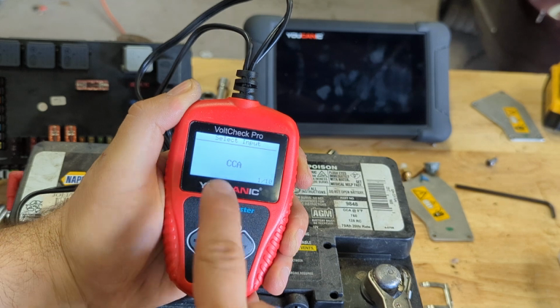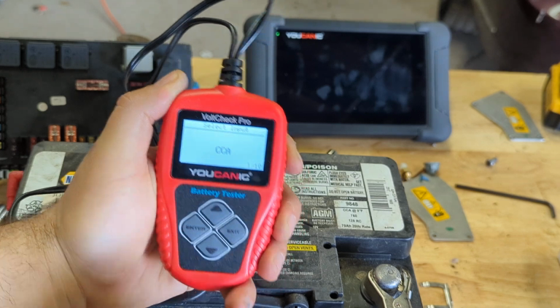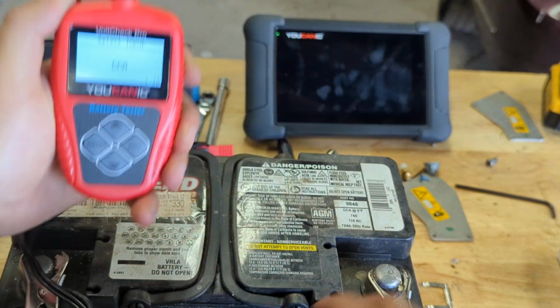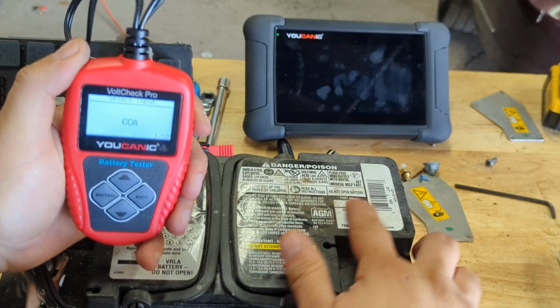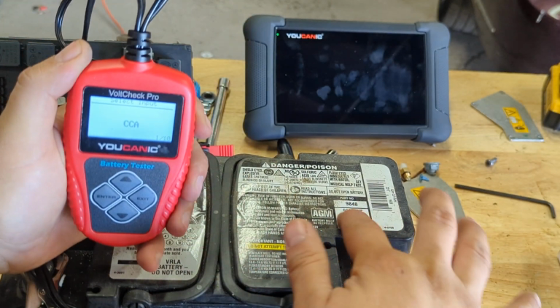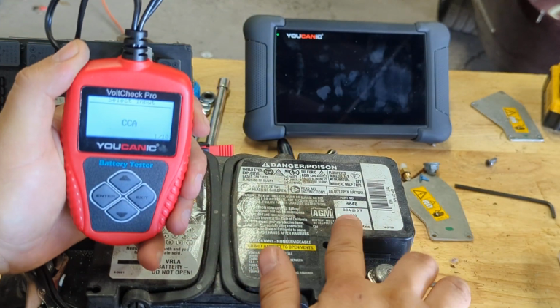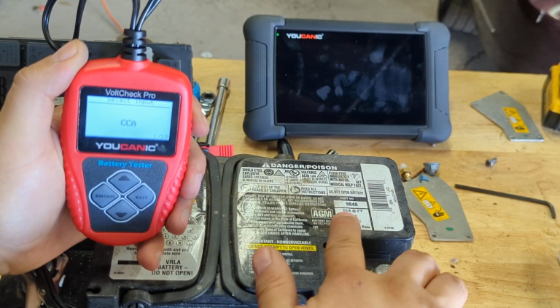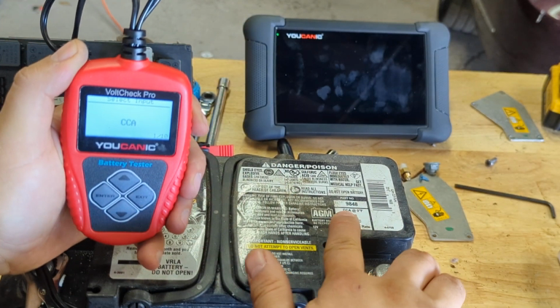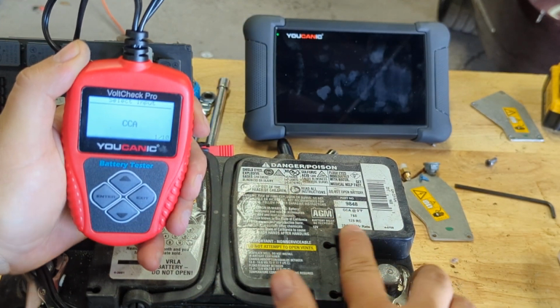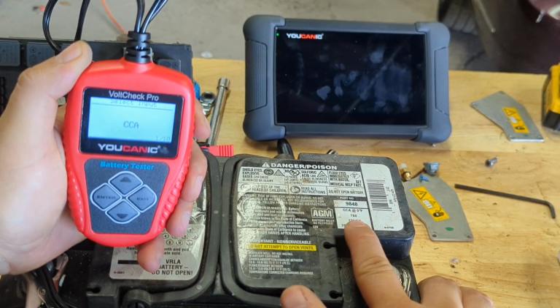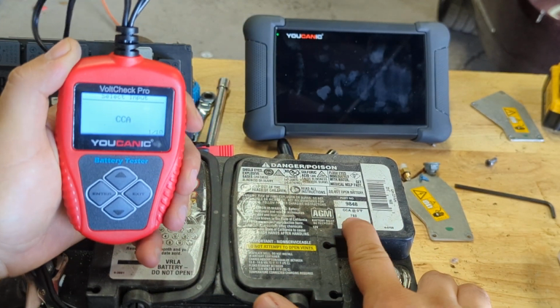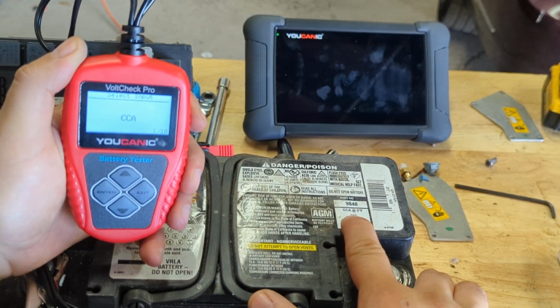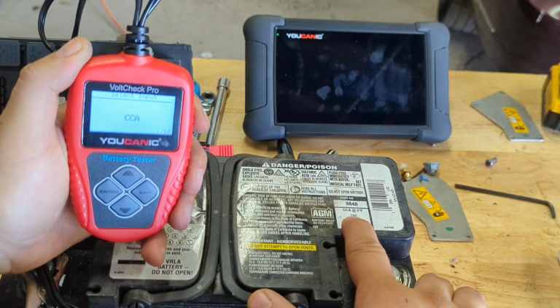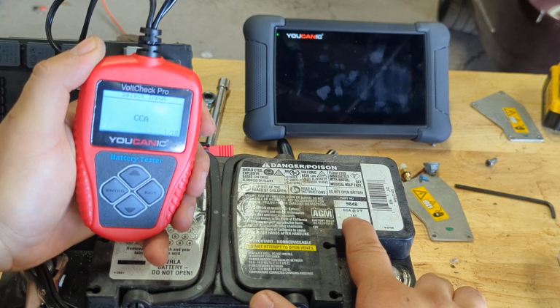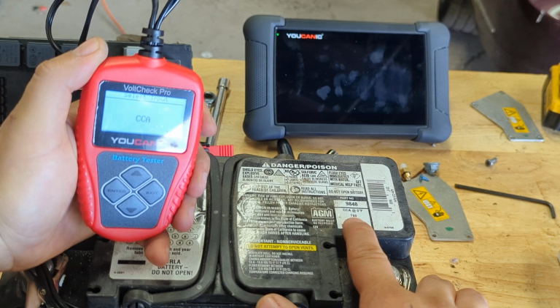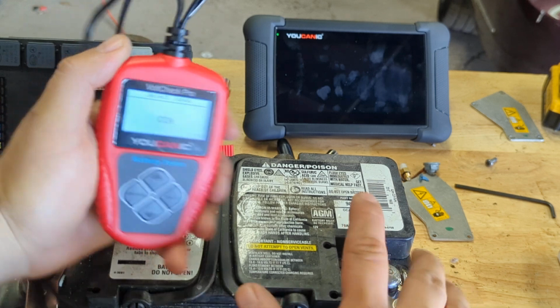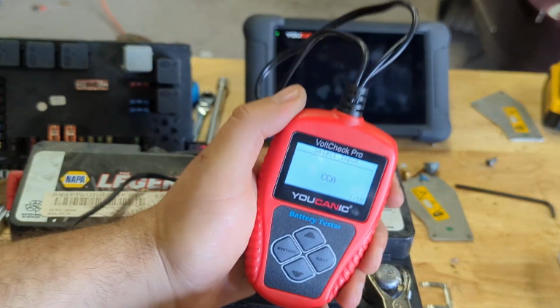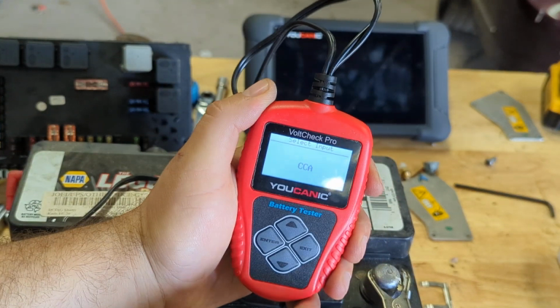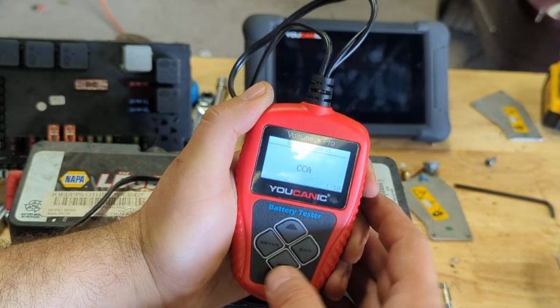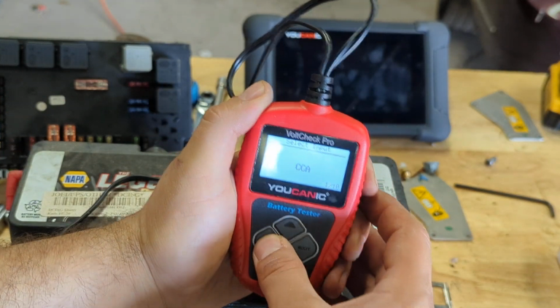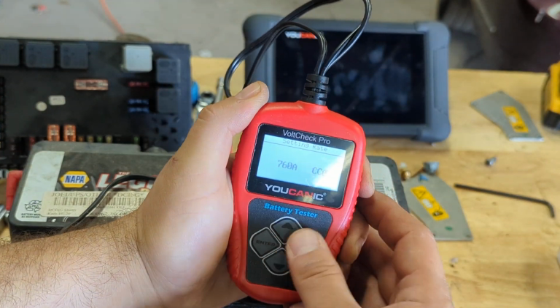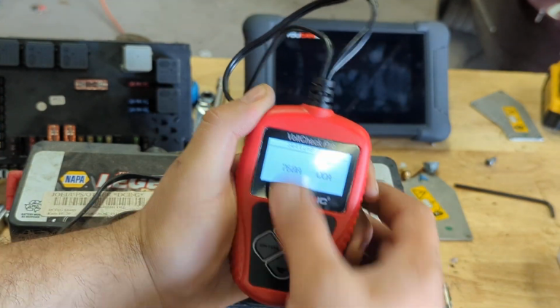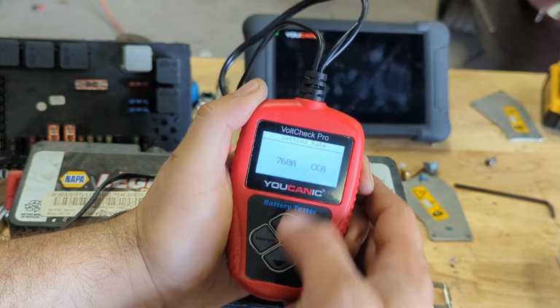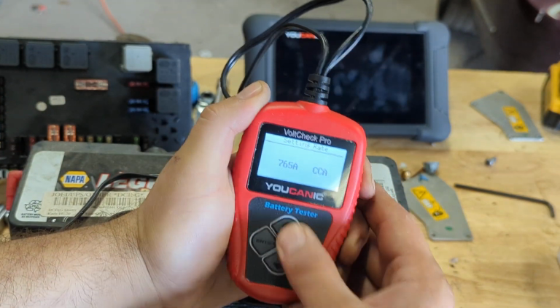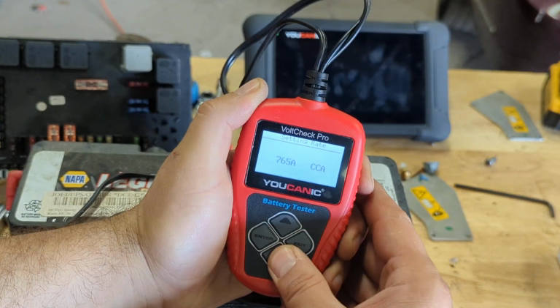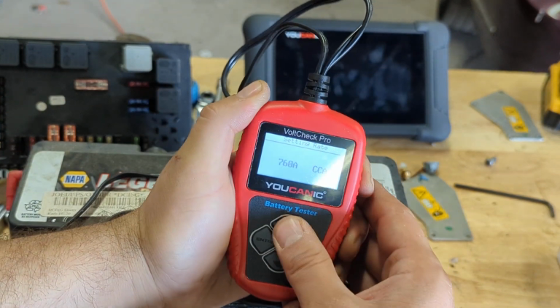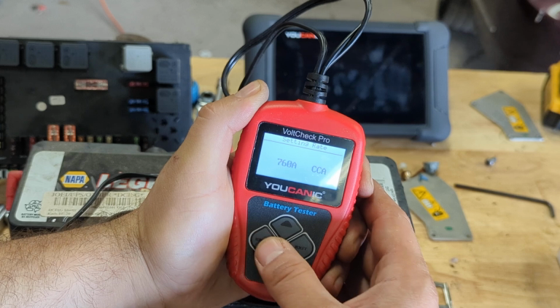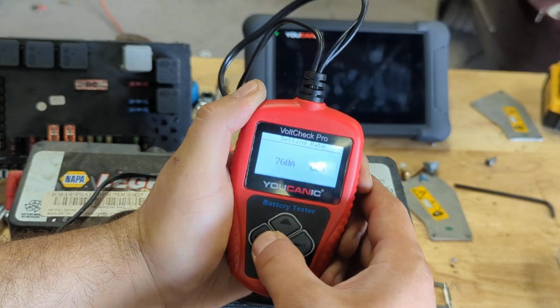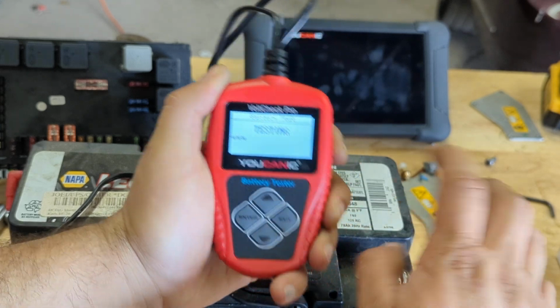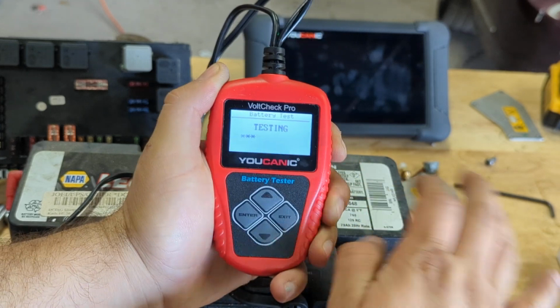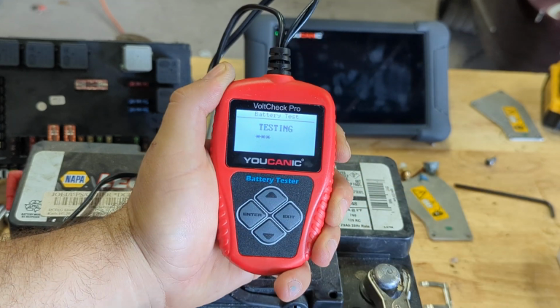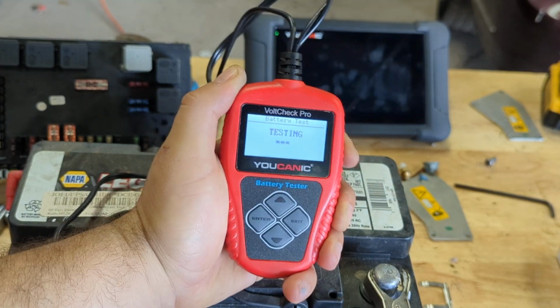Then it asks for cold cranking amps — all batteries are going to have this. You can see the cold cranking amps on the label; it's 760. So we're going to press Enter and adjust up or down to match whatever is shown on your battery.